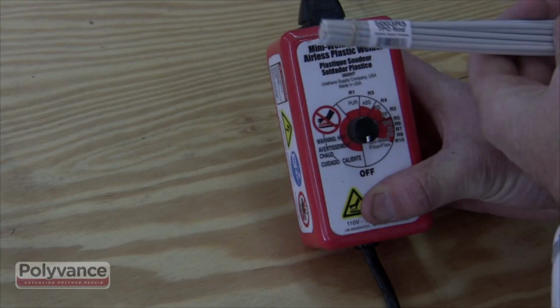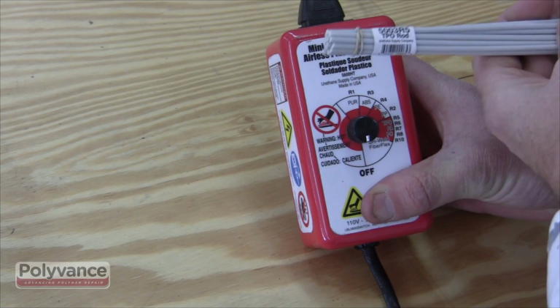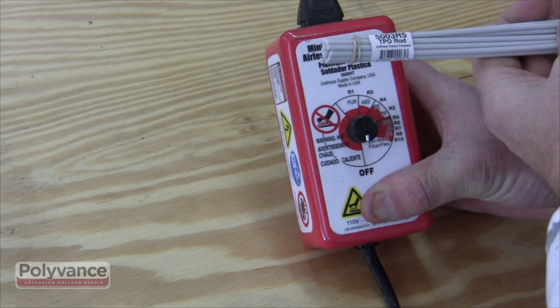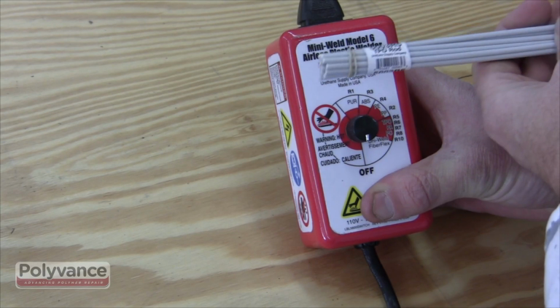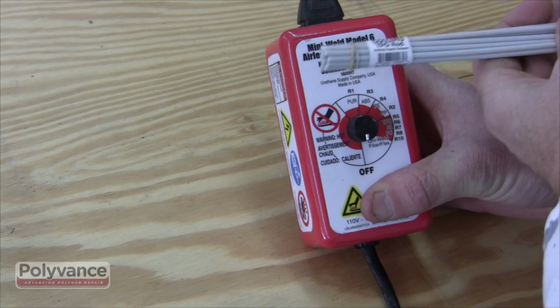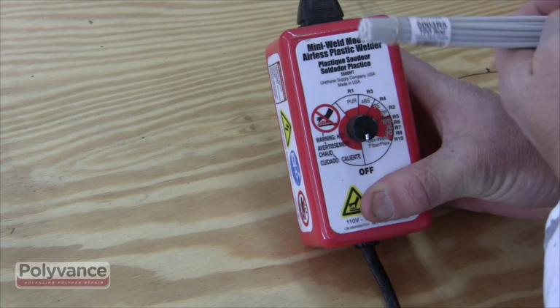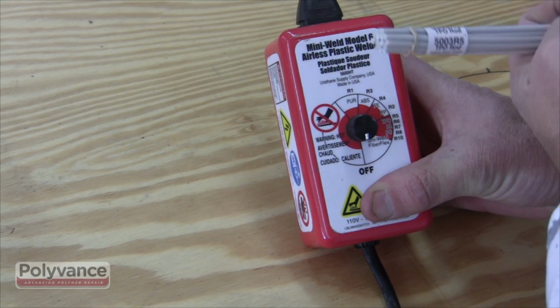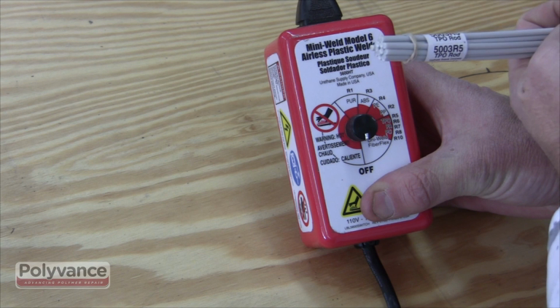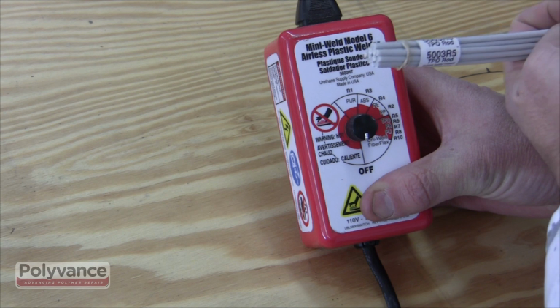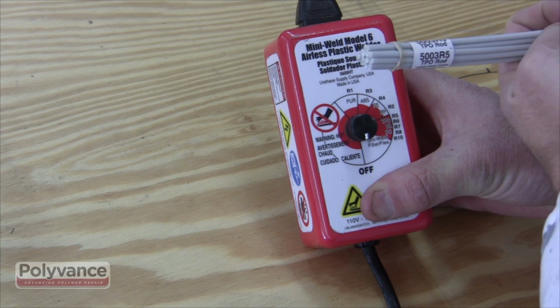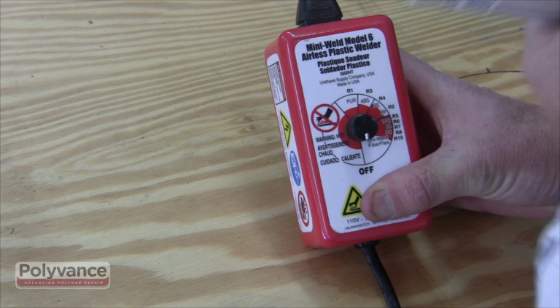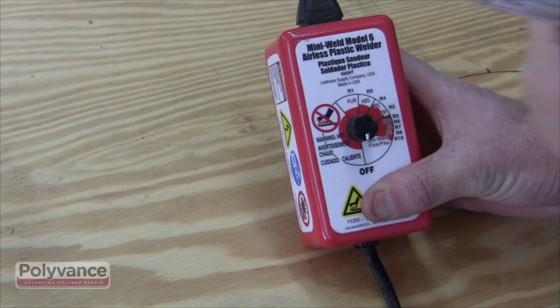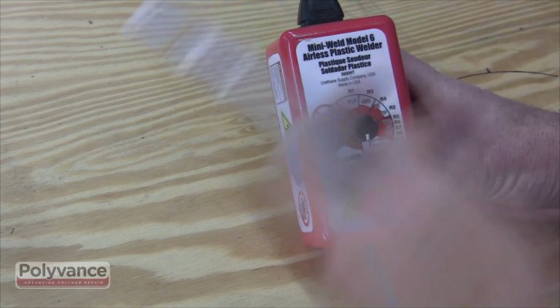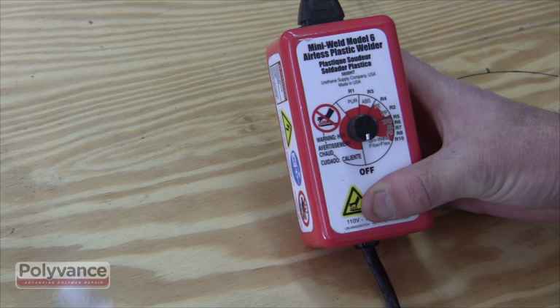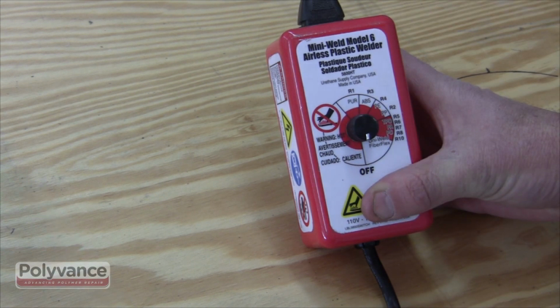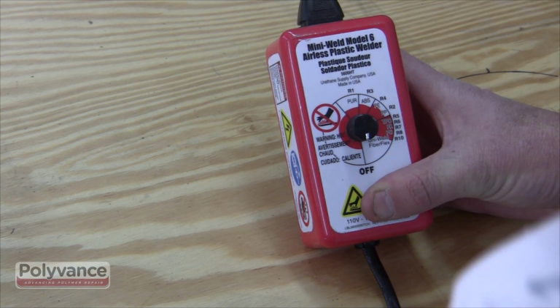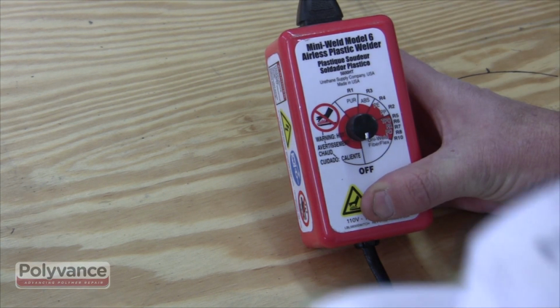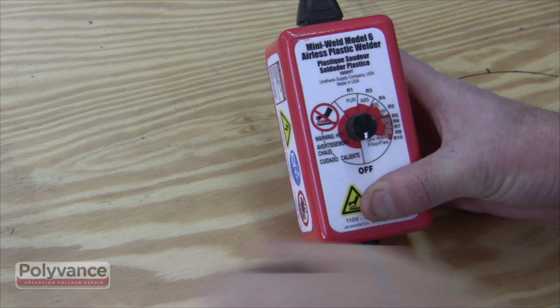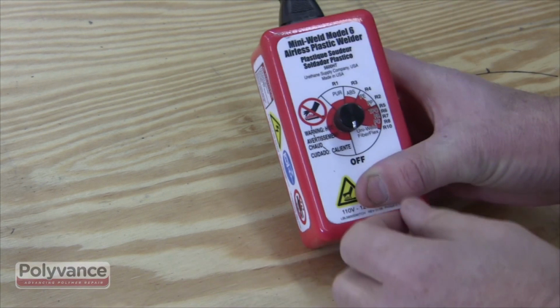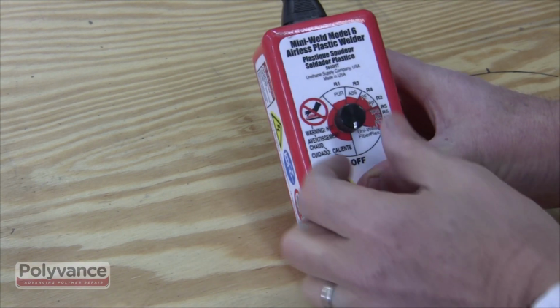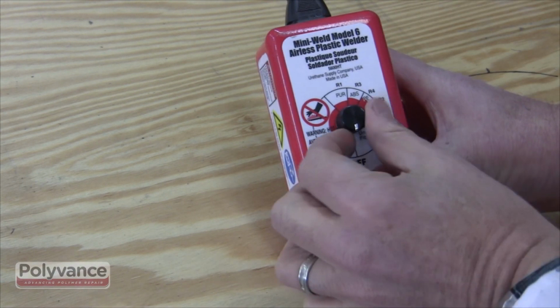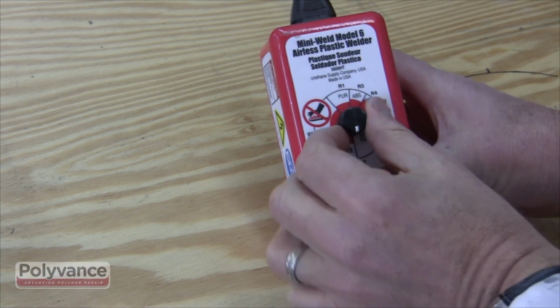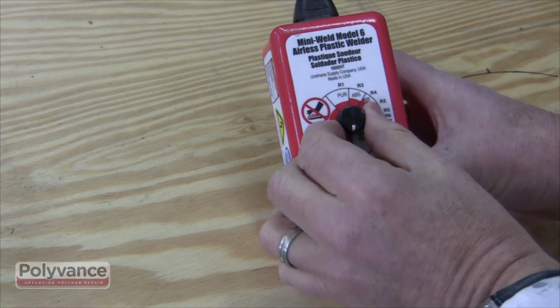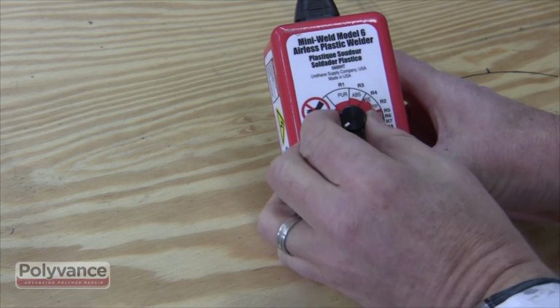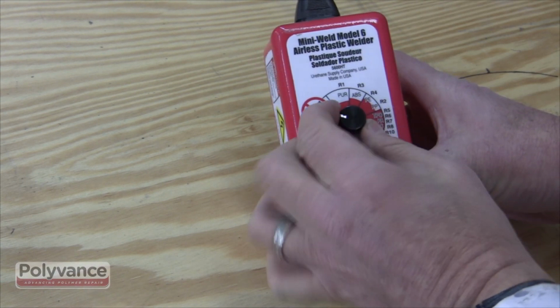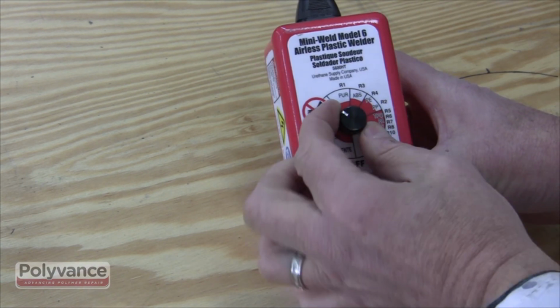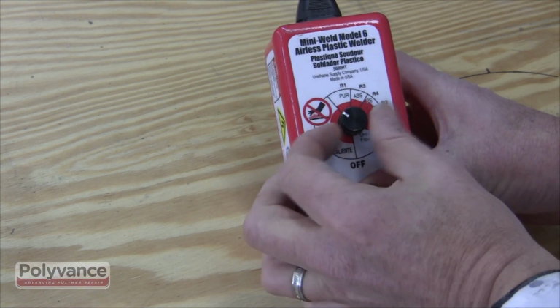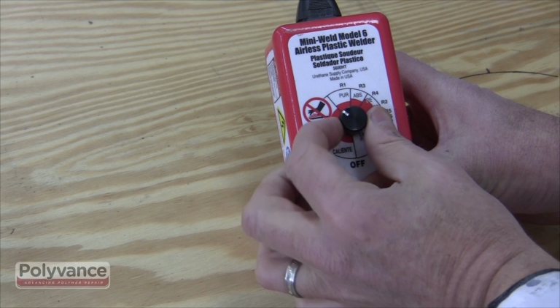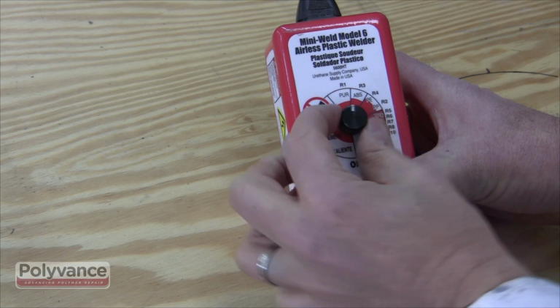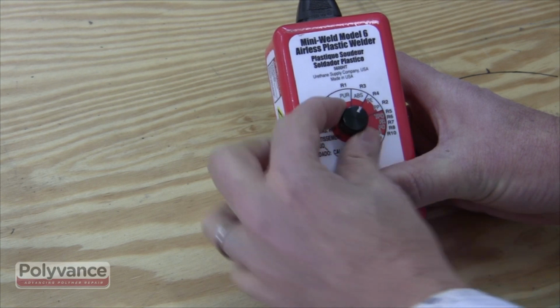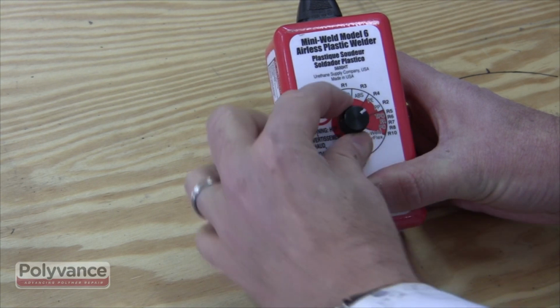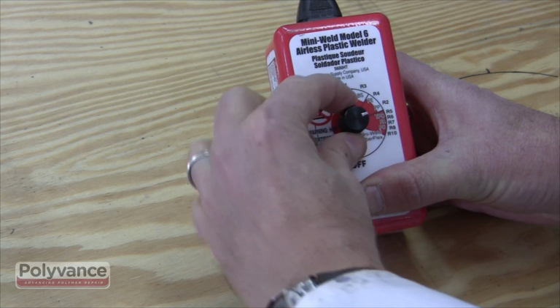Set the dial on the airless plastic welder to the temperature that matches the welding rod. Allow a few minutes to achieve welding temperature.